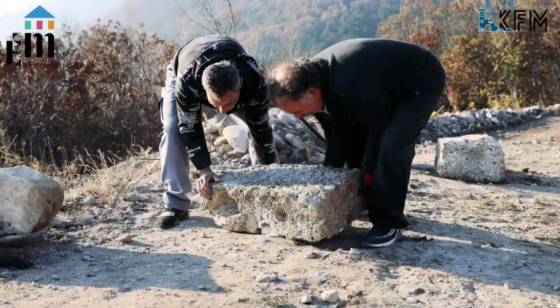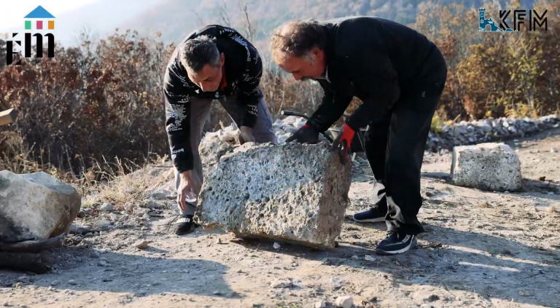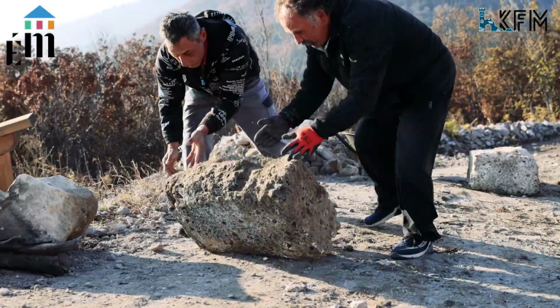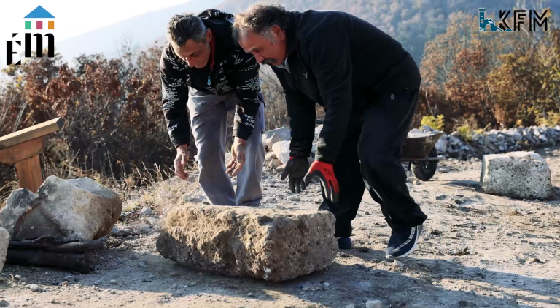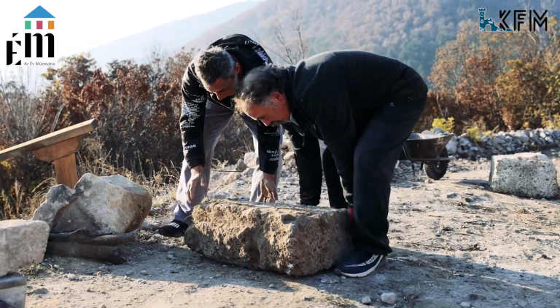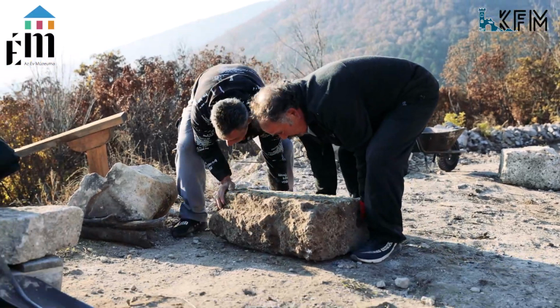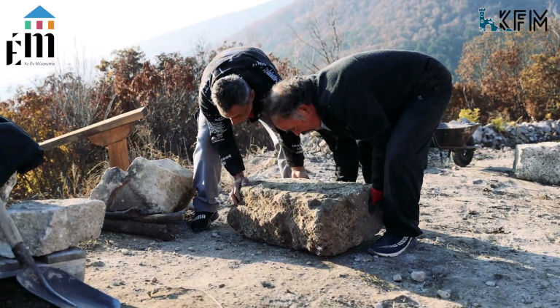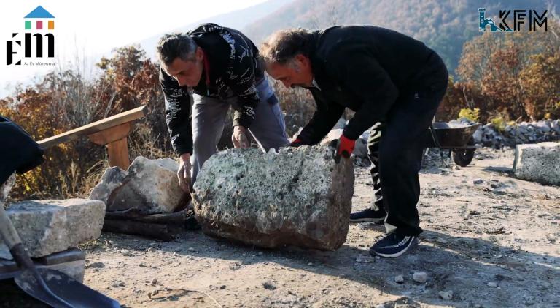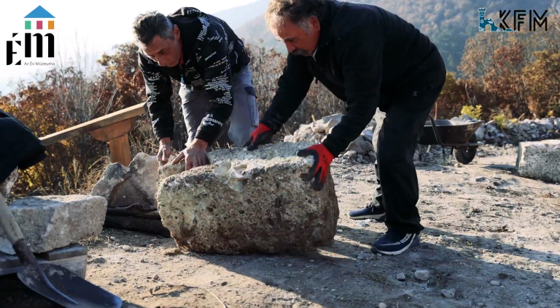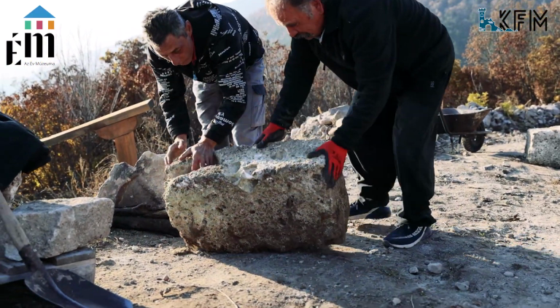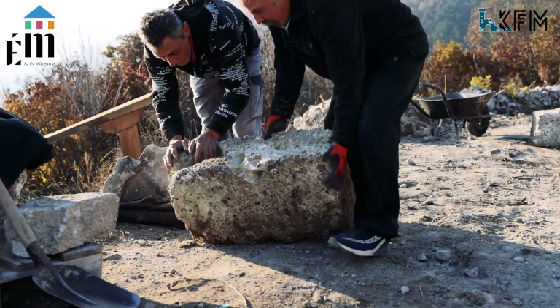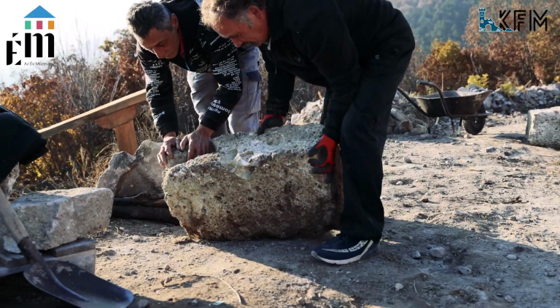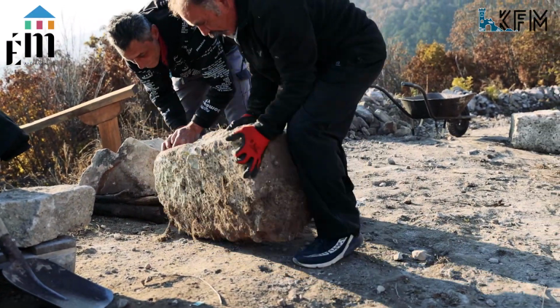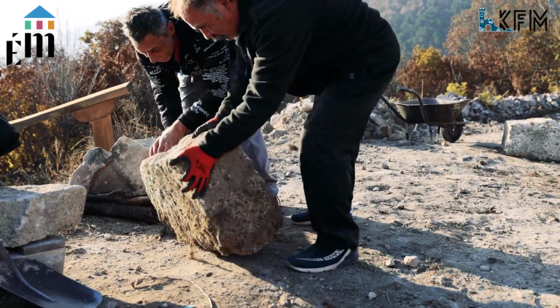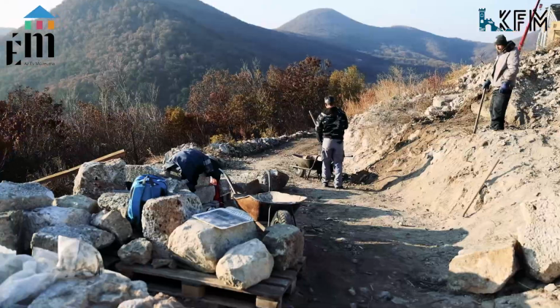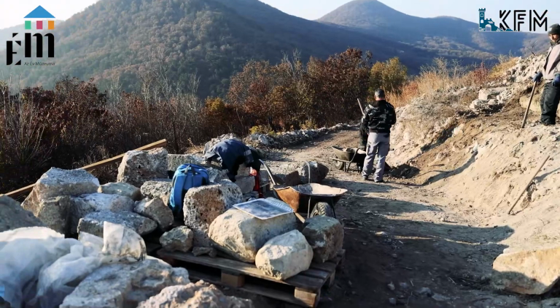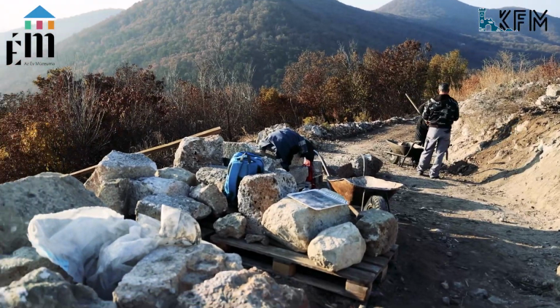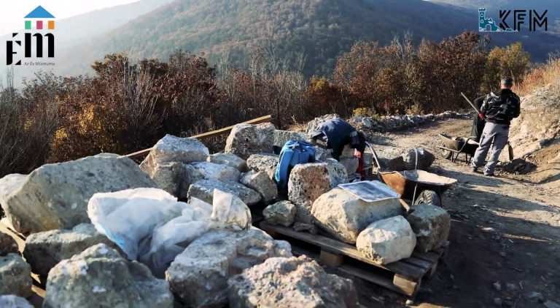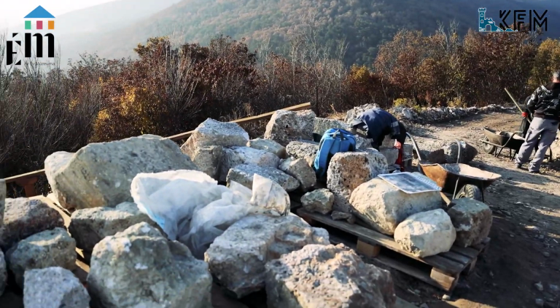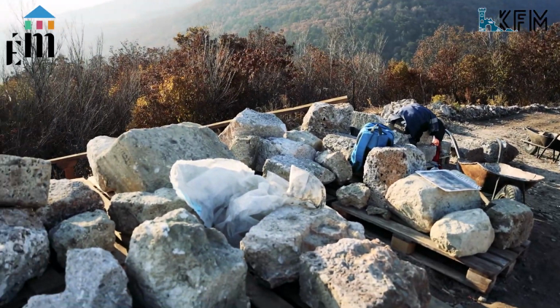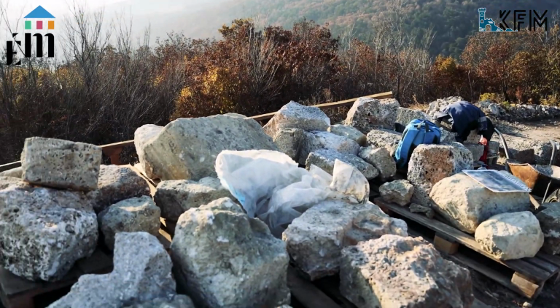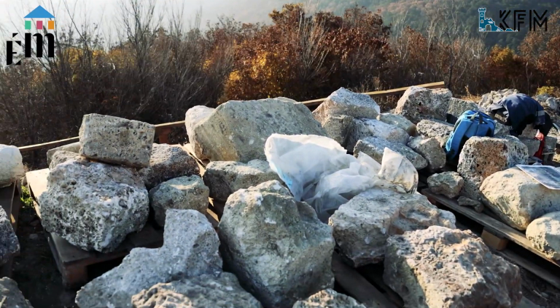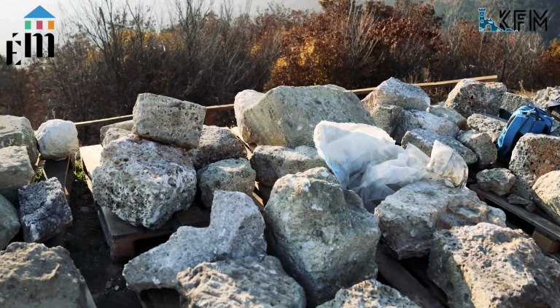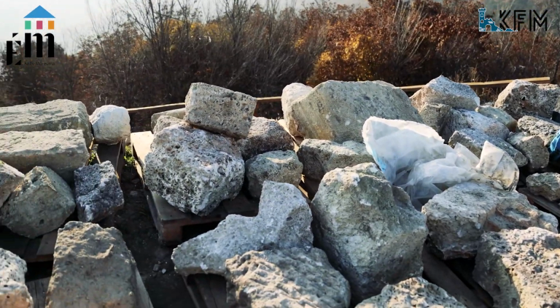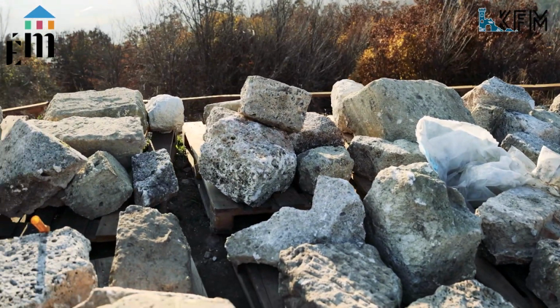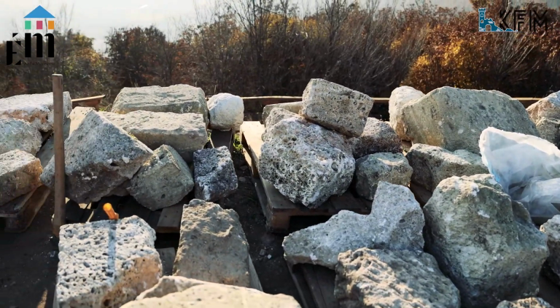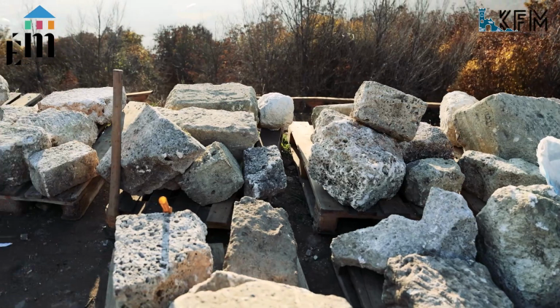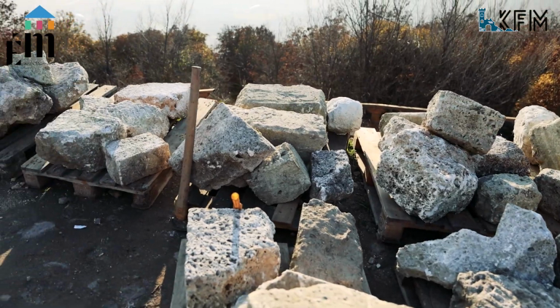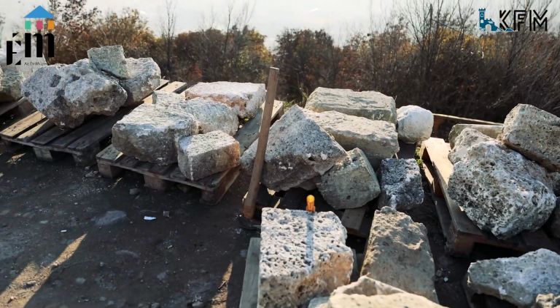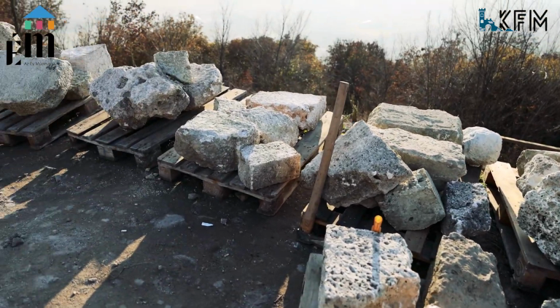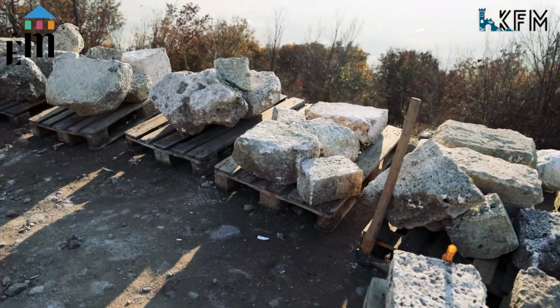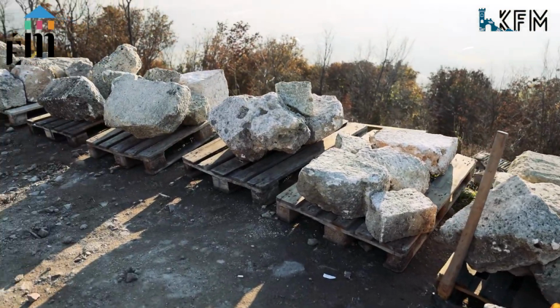In this thick rubble layer there are many ashlar stones and carved stone elements belonging to the castle's entrance — that is, carved stones that were part of the gate tower structure. Unfortunately they are not yet in their original position, but are emerging from the rubble.